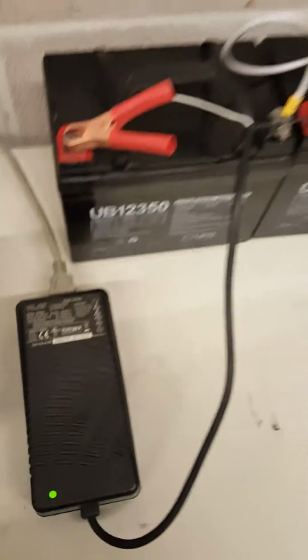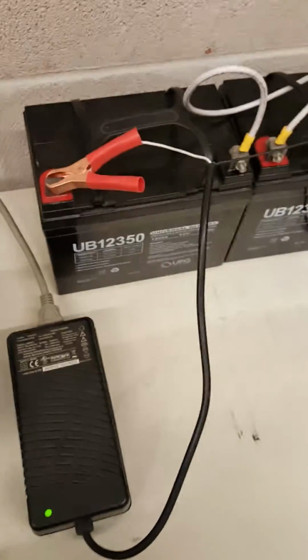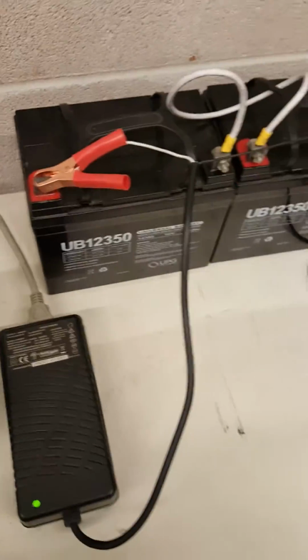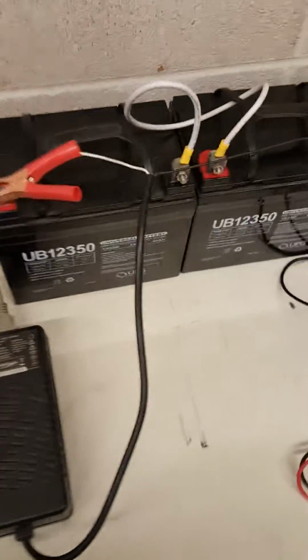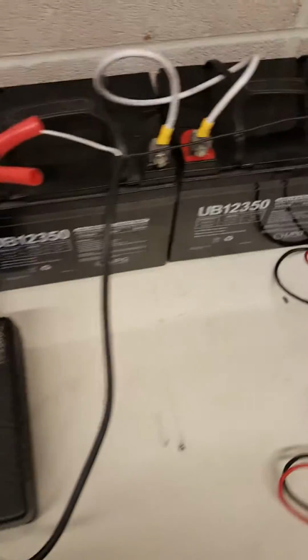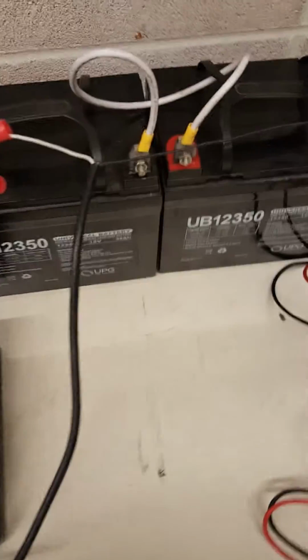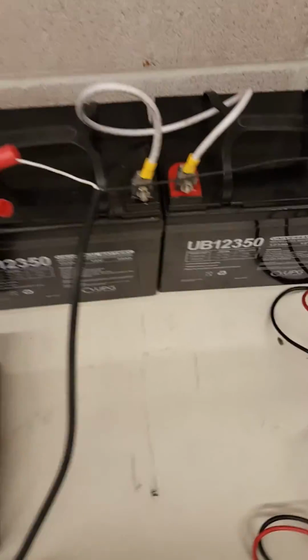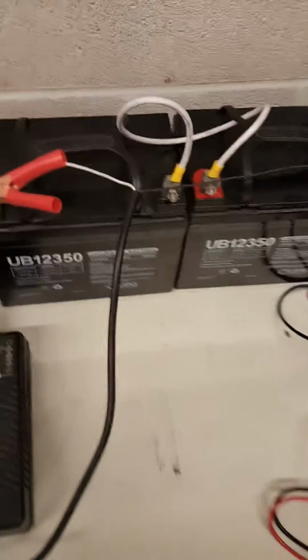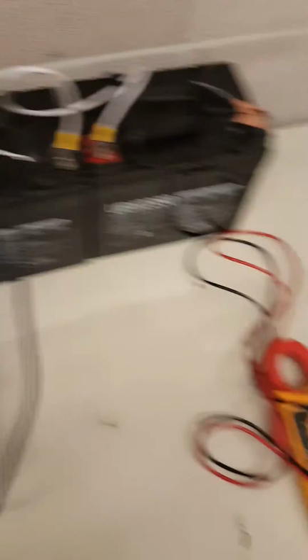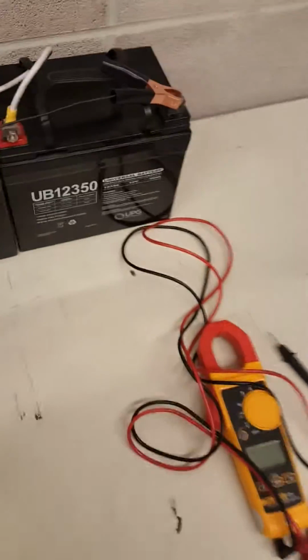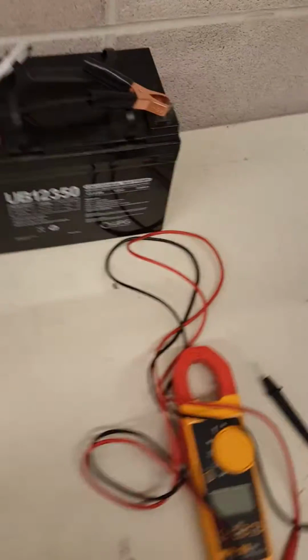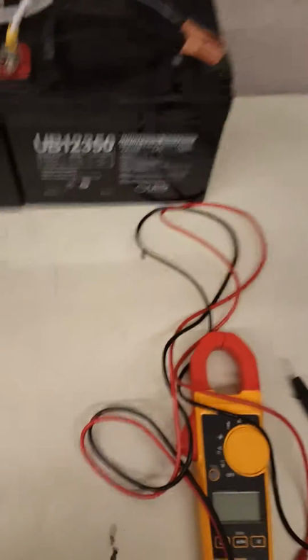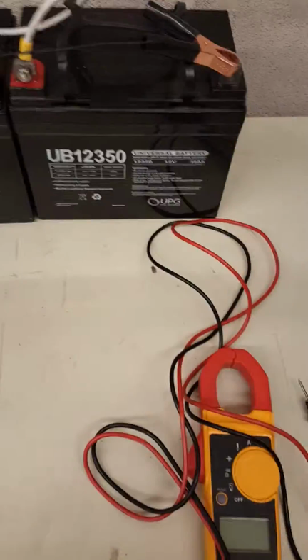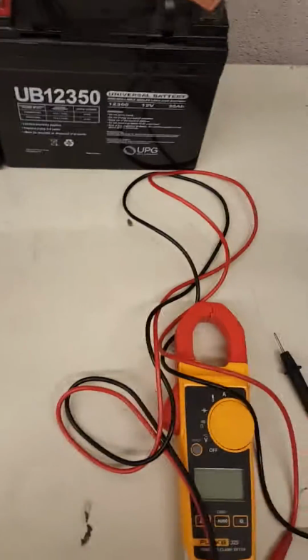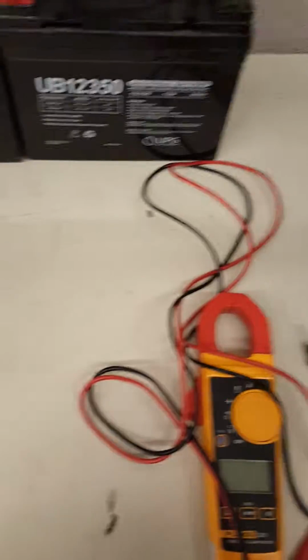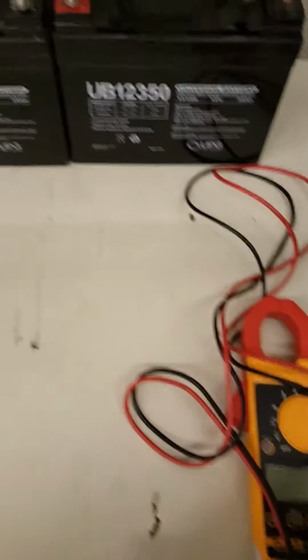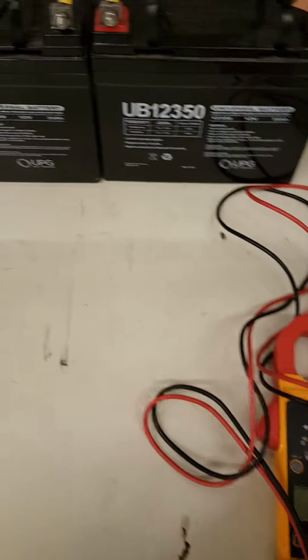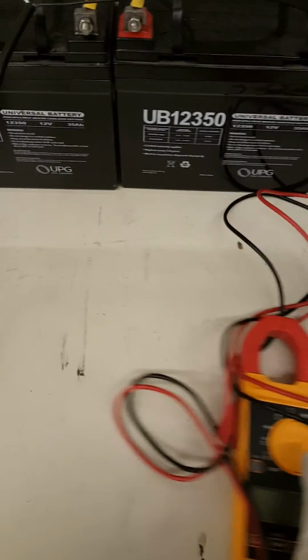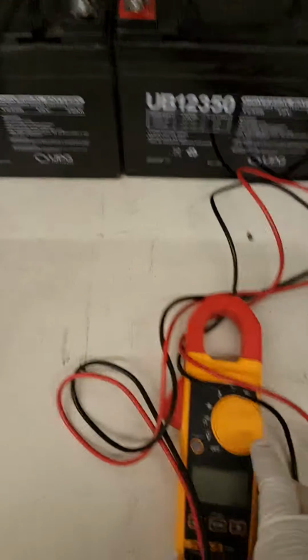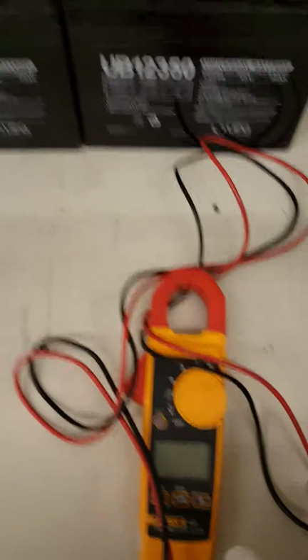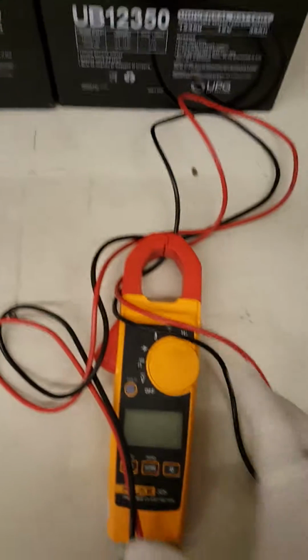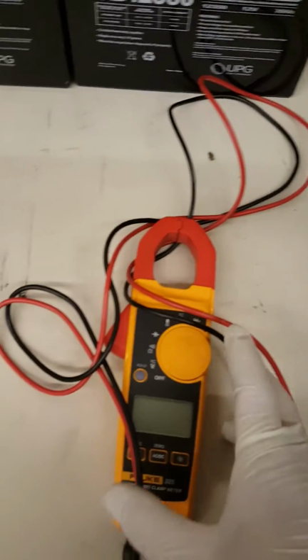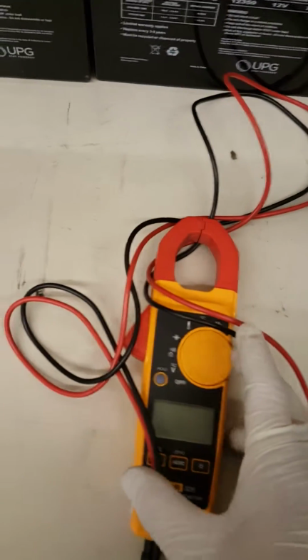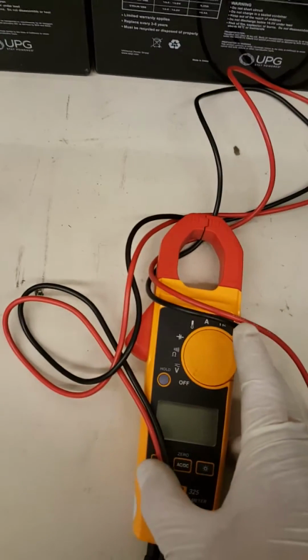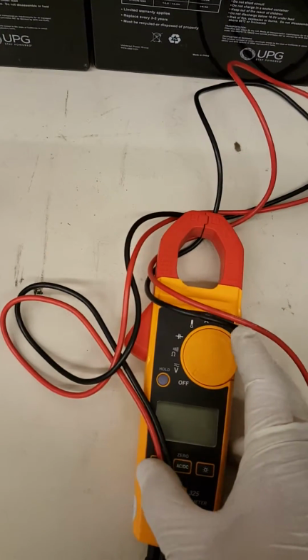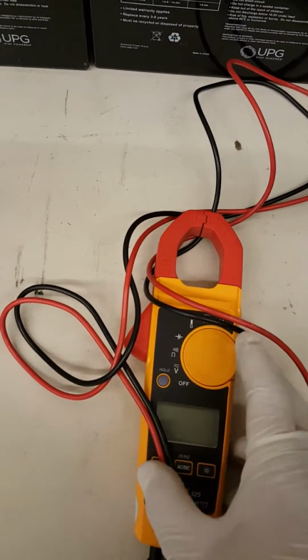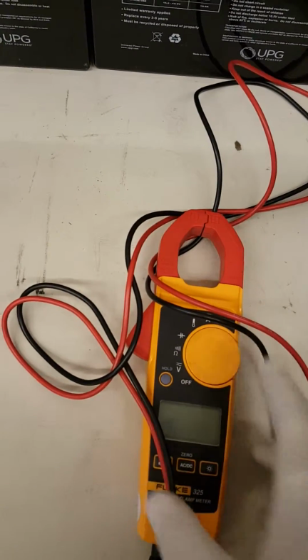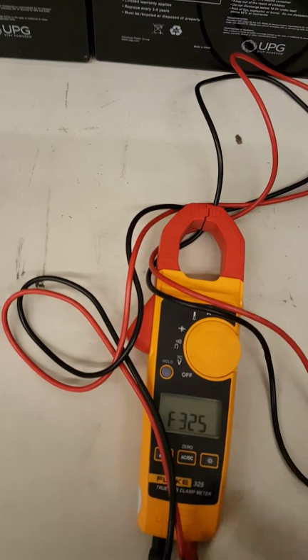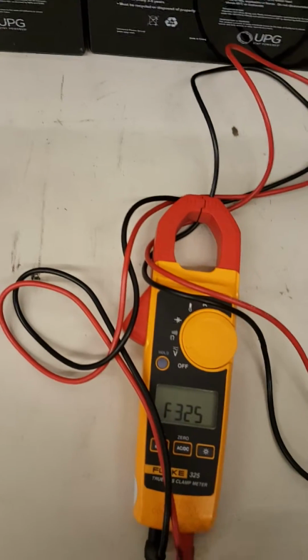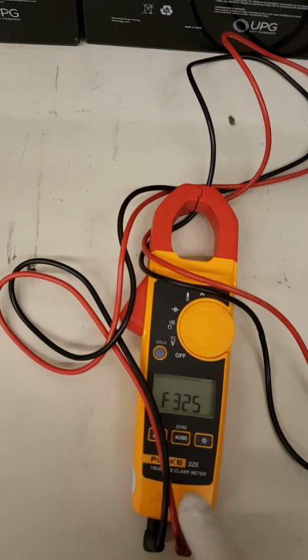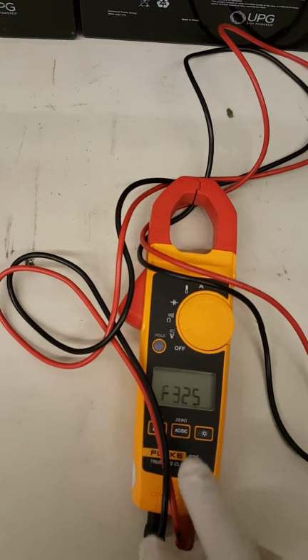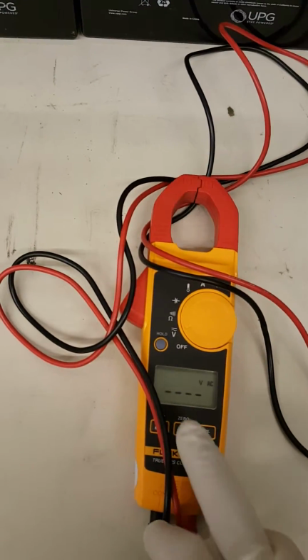Right now it's charging, so let's get a meter, set it on volts, and make sure it's set to direct current.